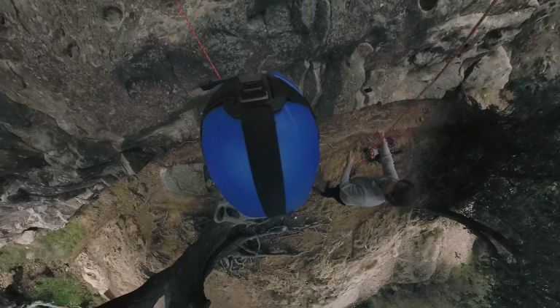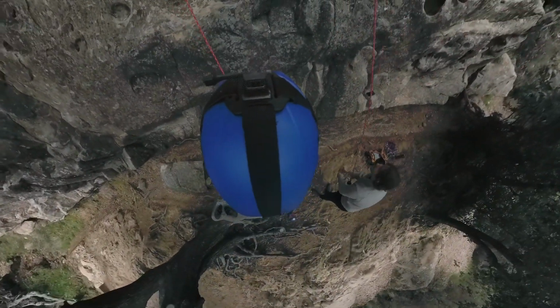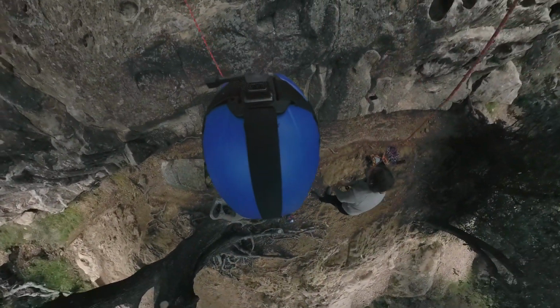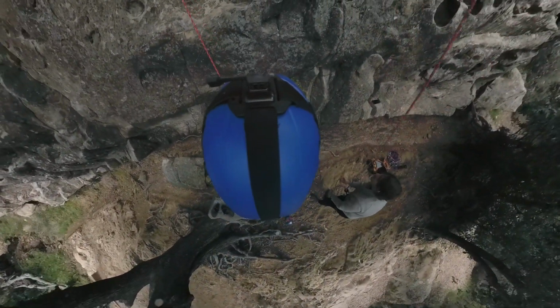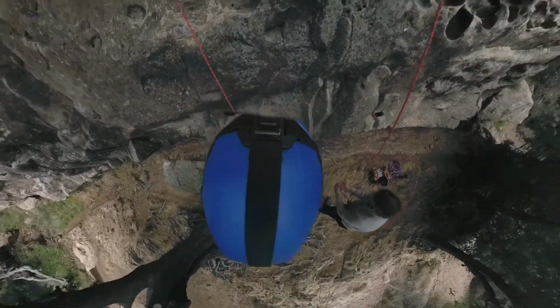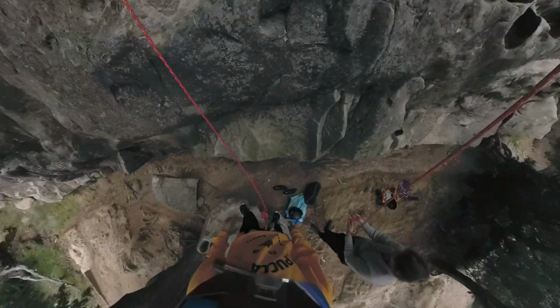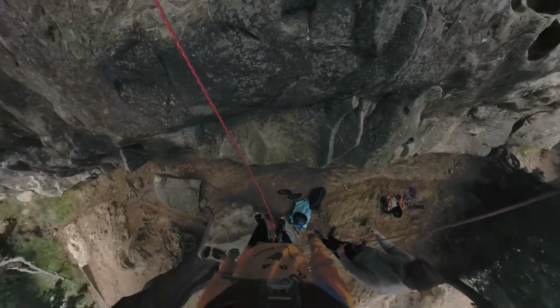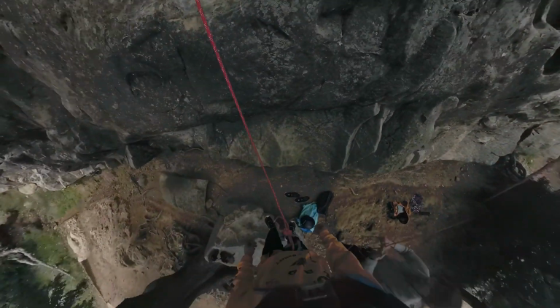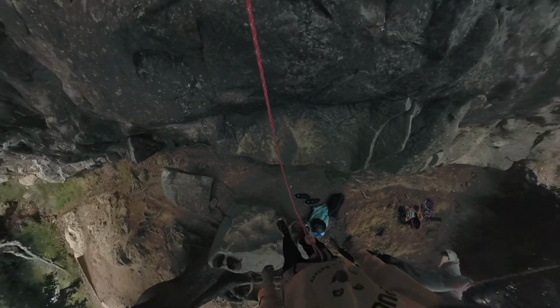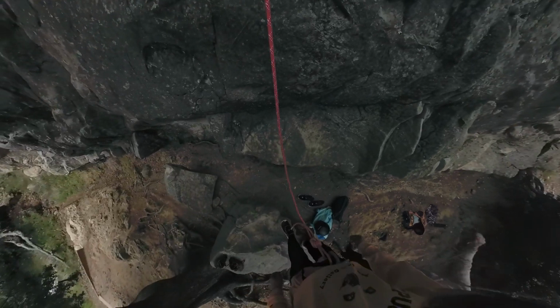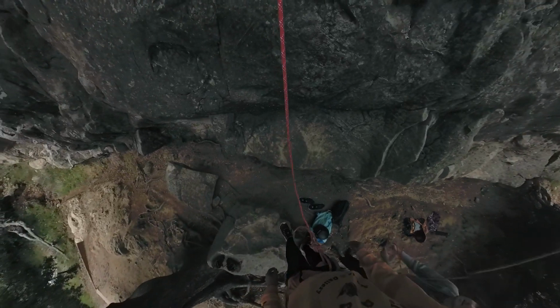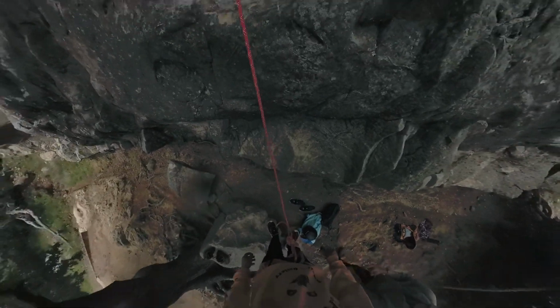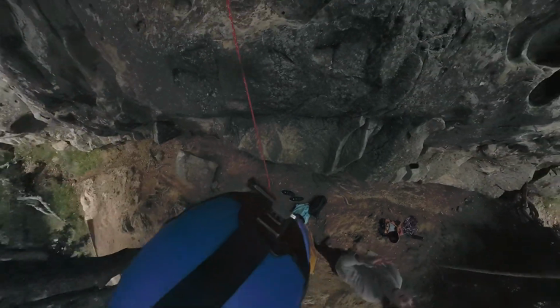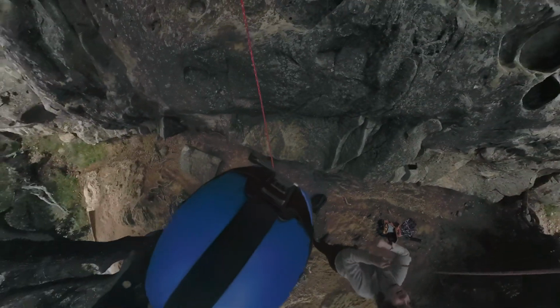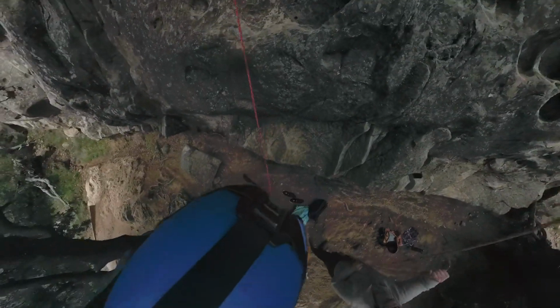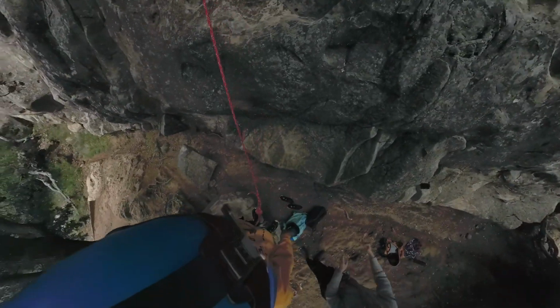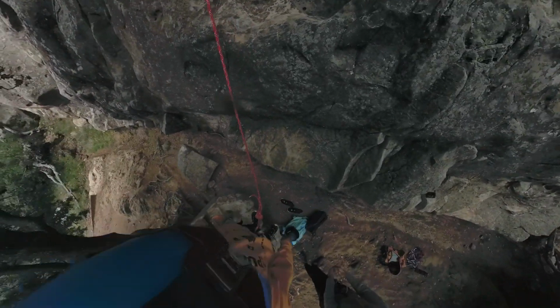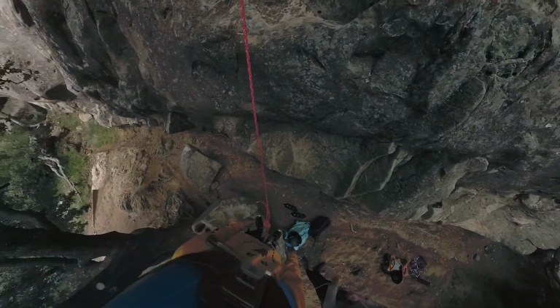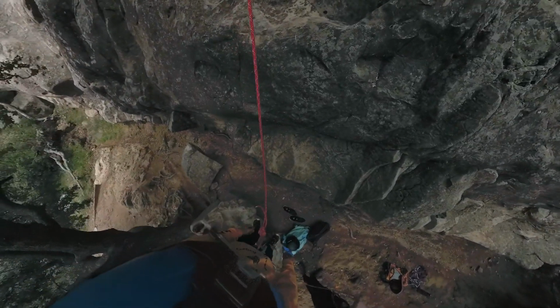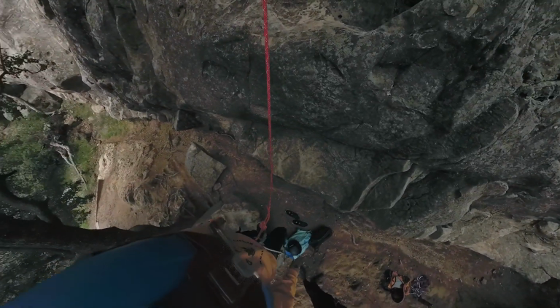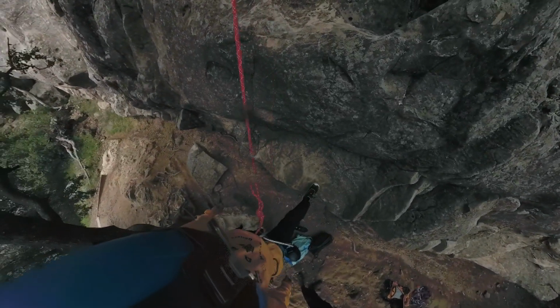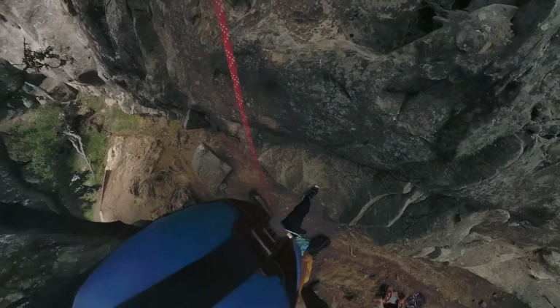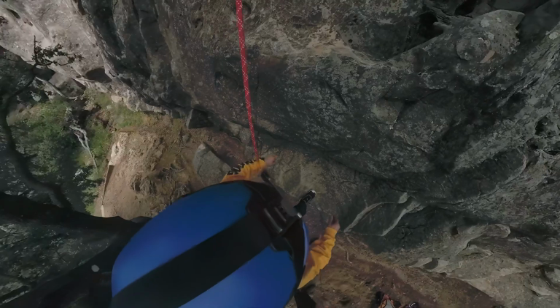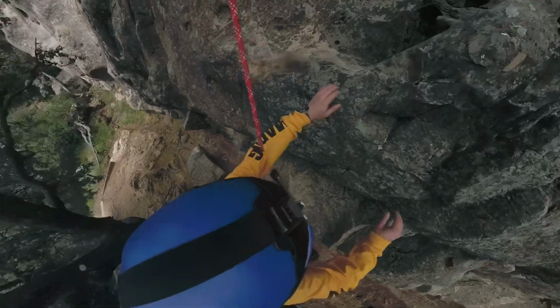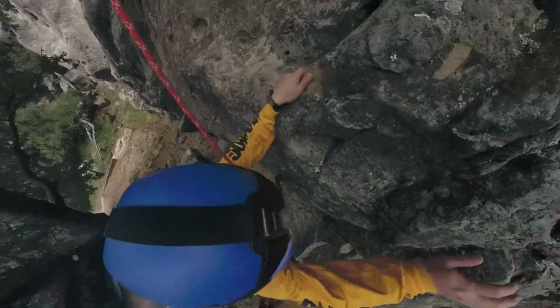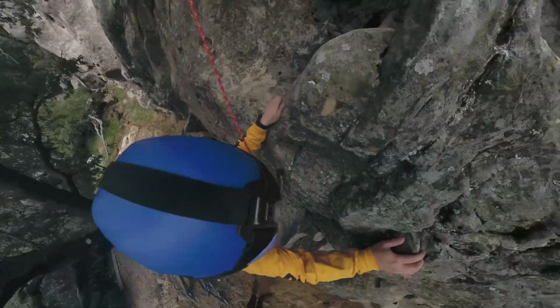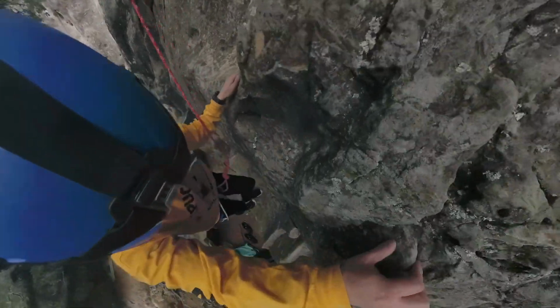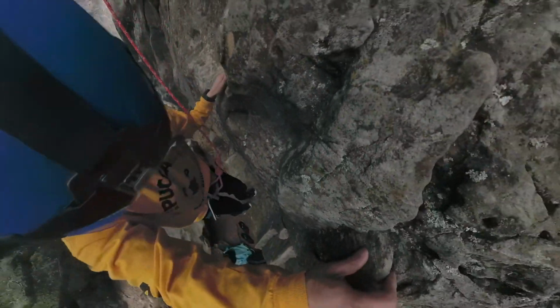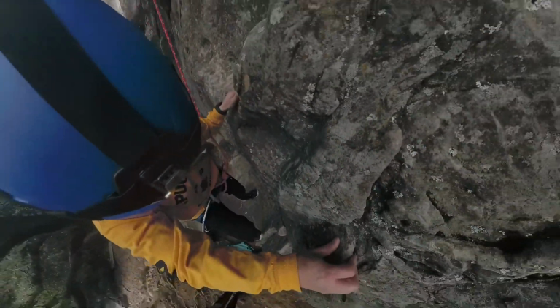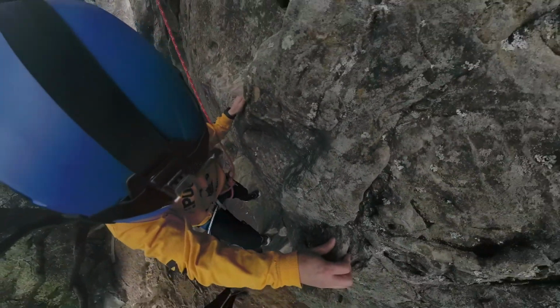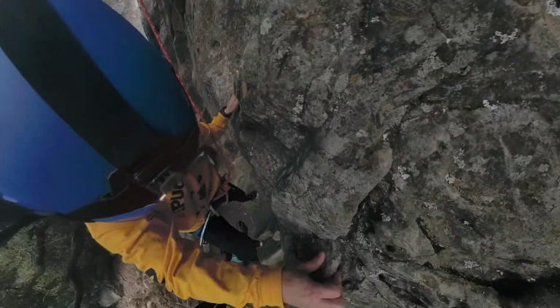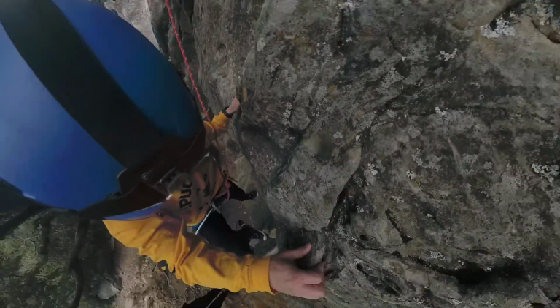All right, let's see. Shoes loose. On belay, Leon. Climbing. Climb on.